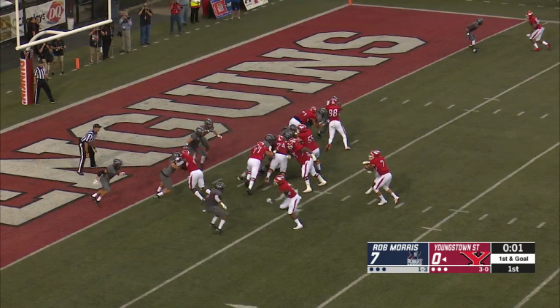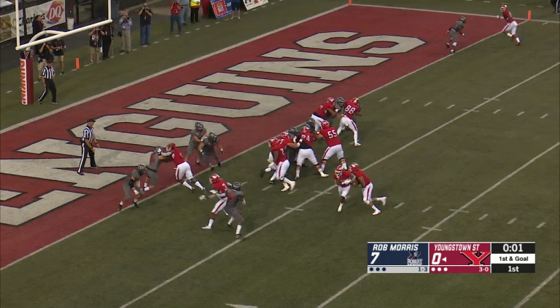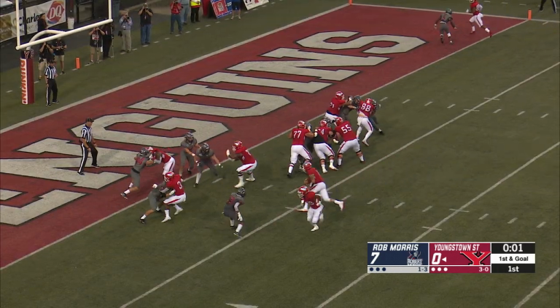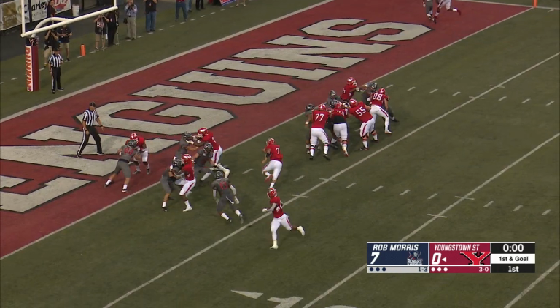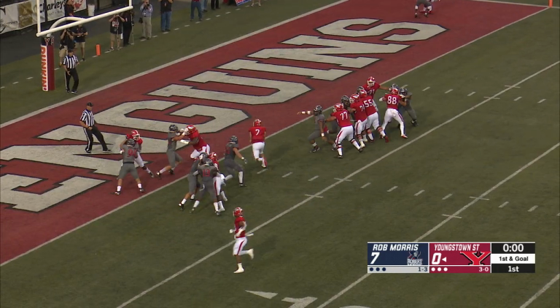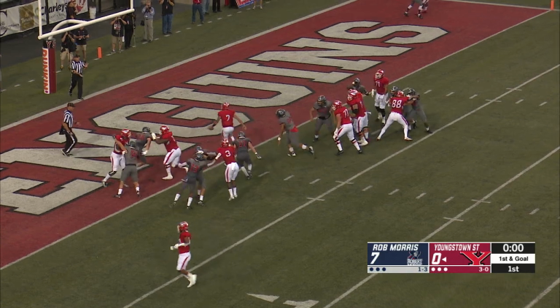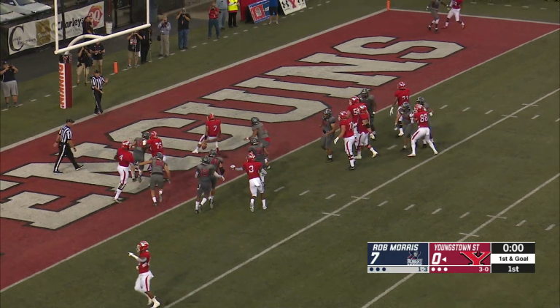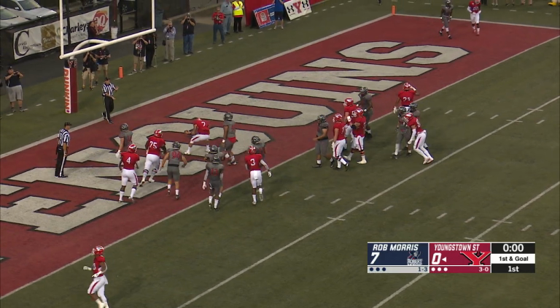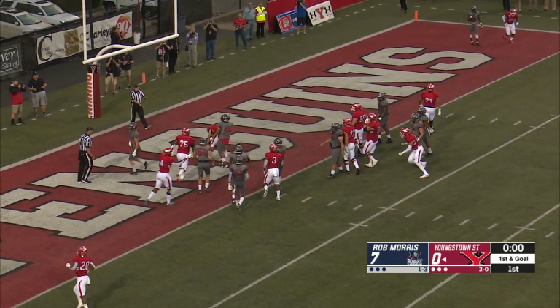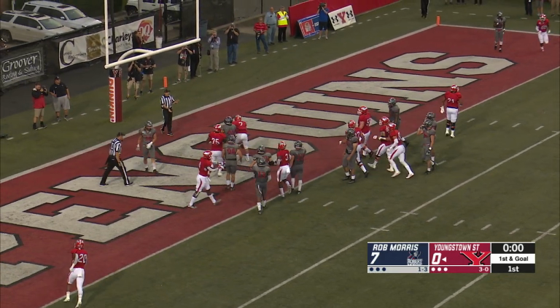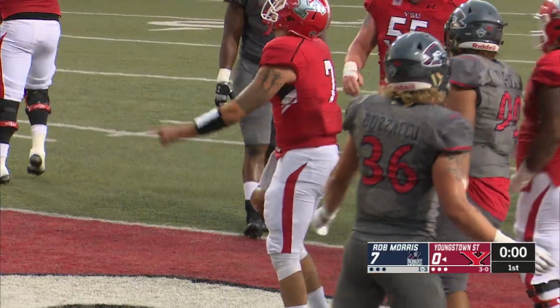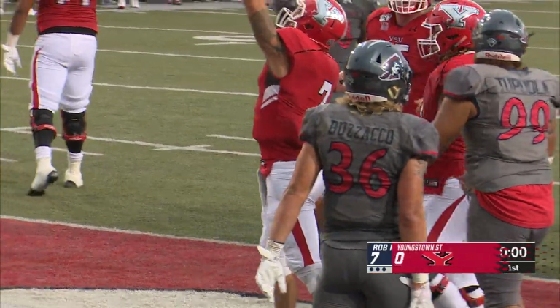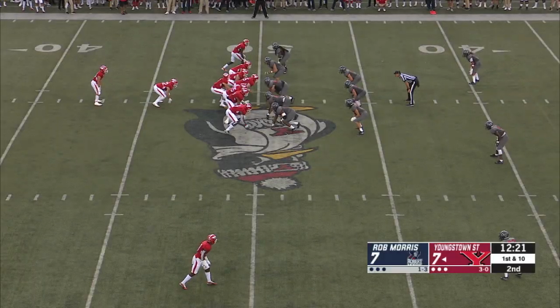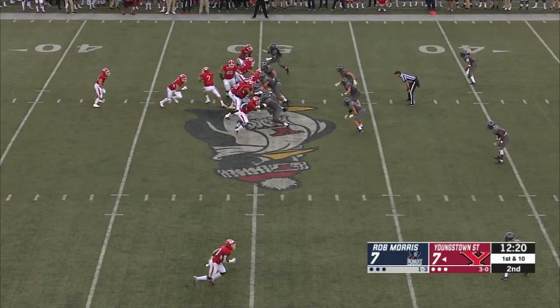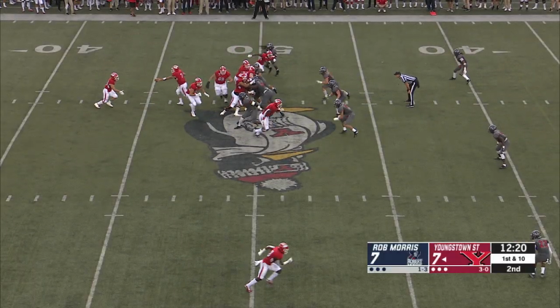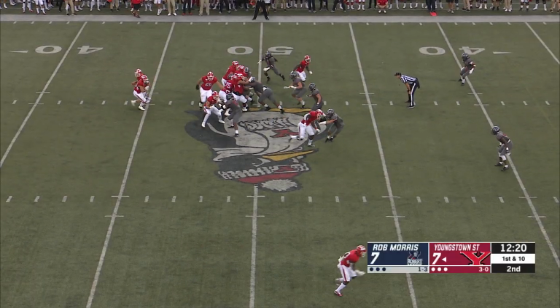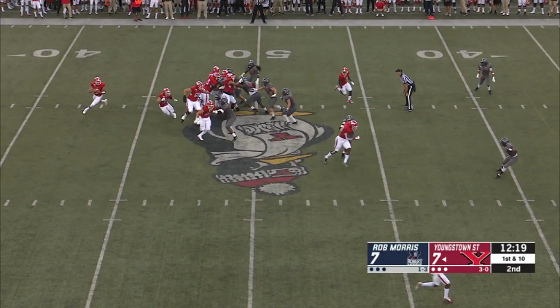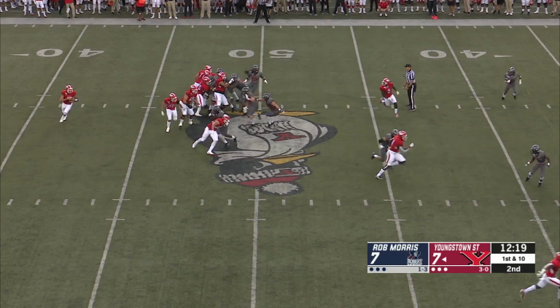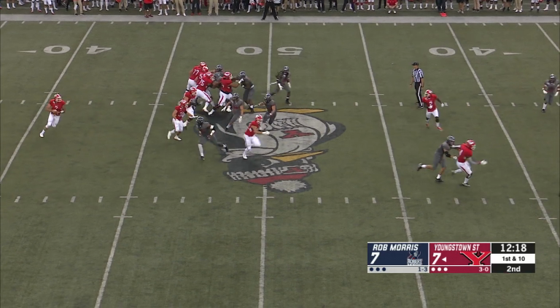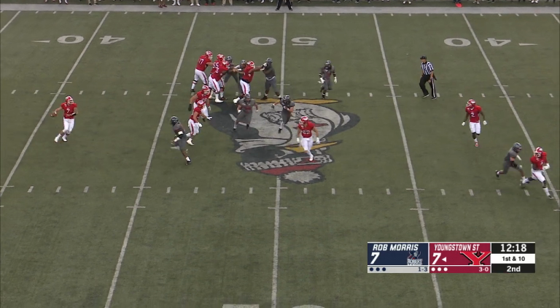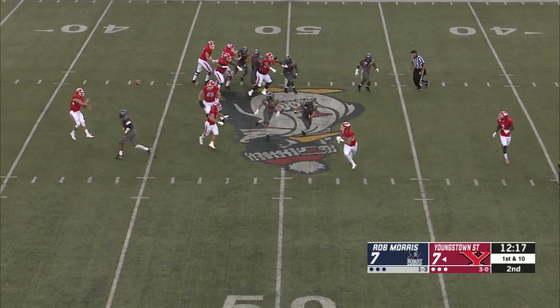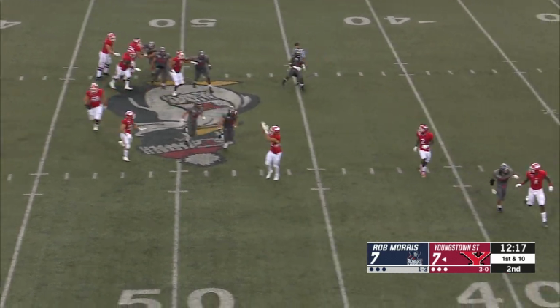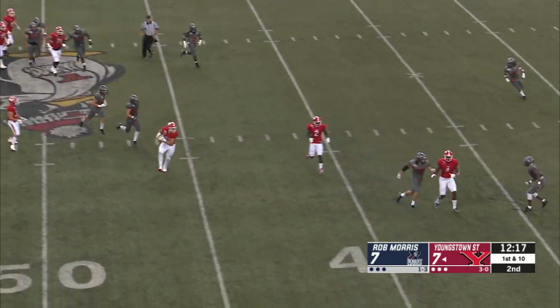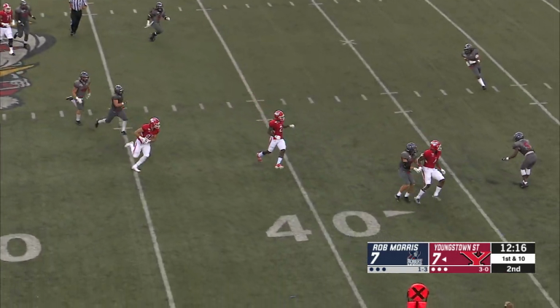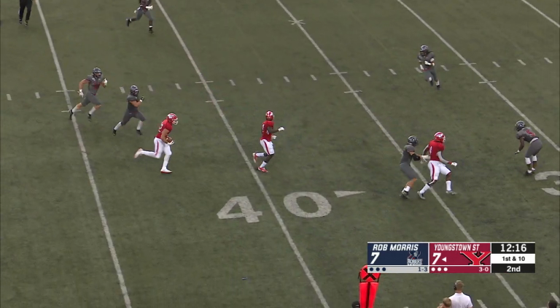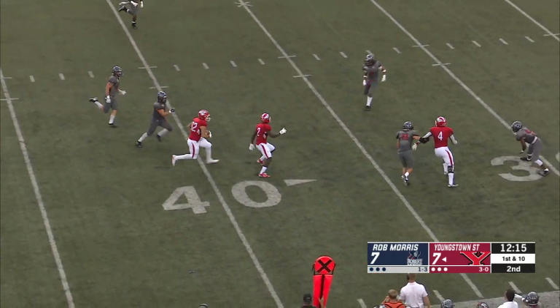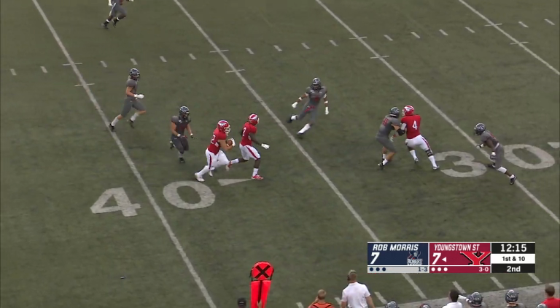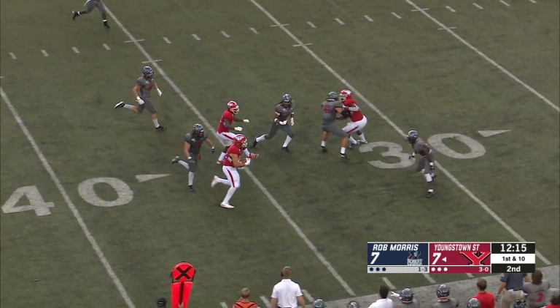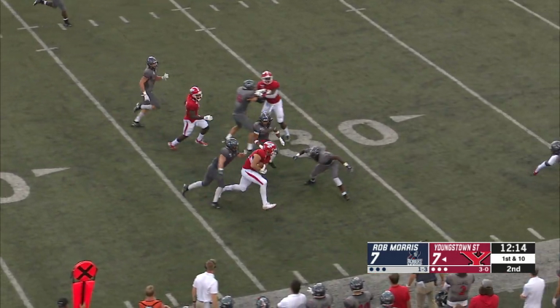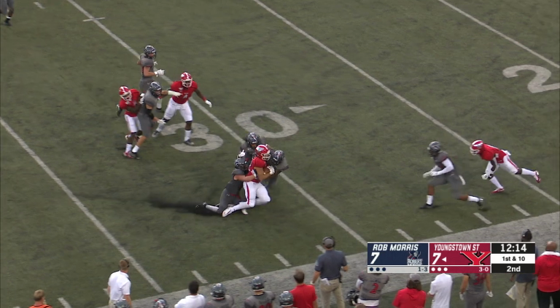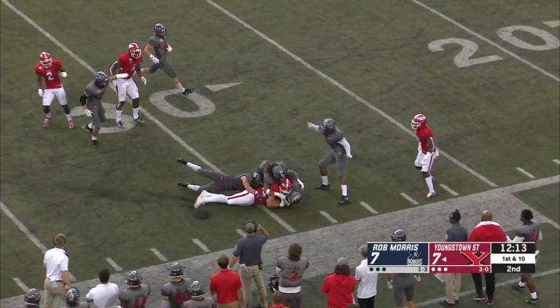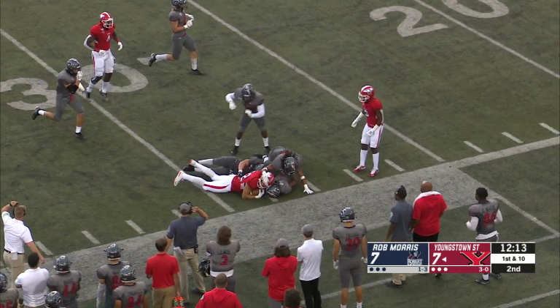Mays out of the shotgun, play action, he'll take it in himself. Nate Mays with his third rushing touch. 14 consecutive wins after a season-opening tie. Here's Nate Mays on a play action, looking, finds his tight end. That's Jake Benio on the reception.